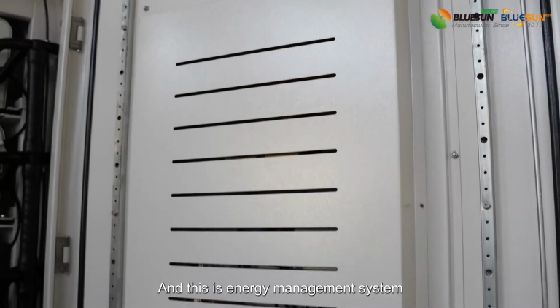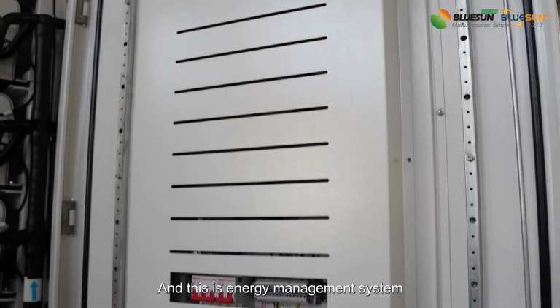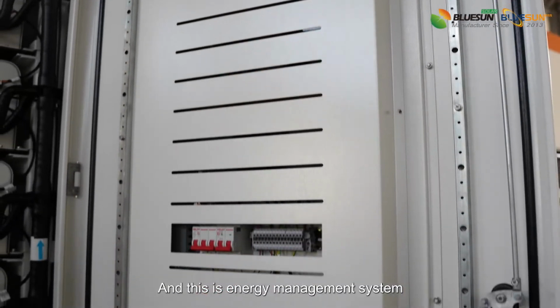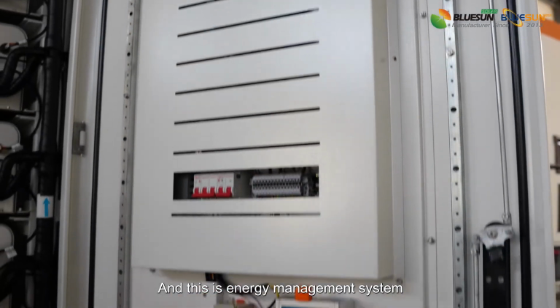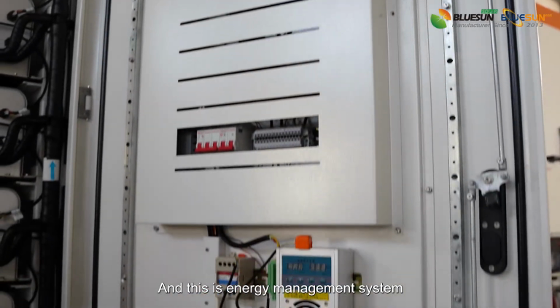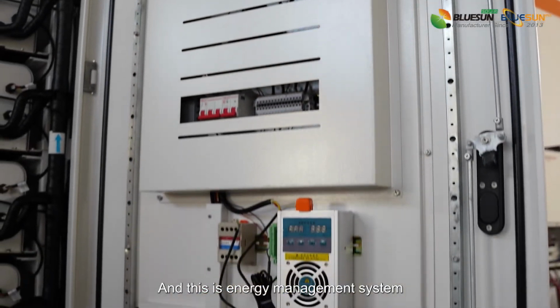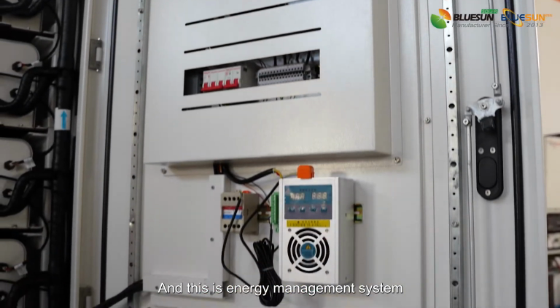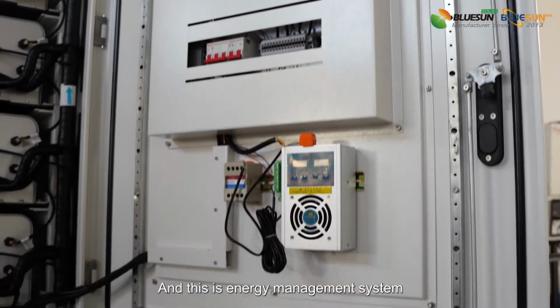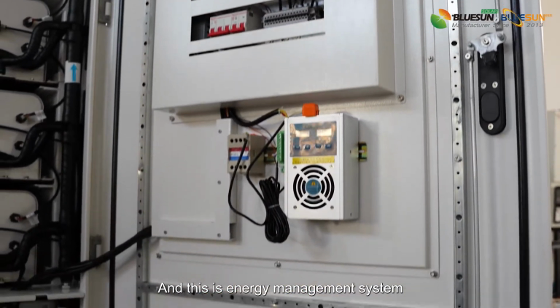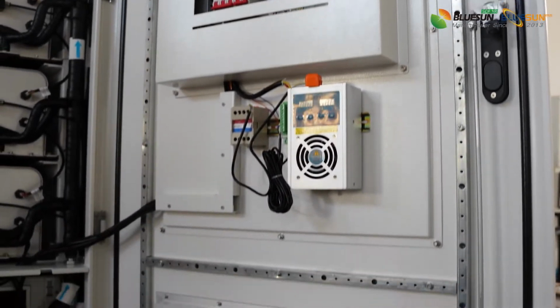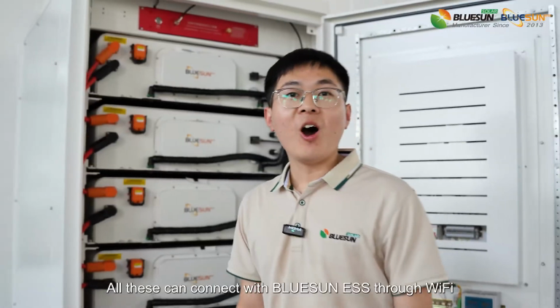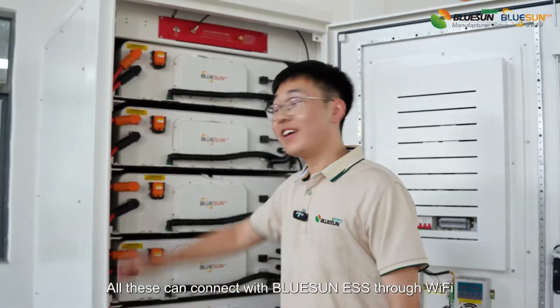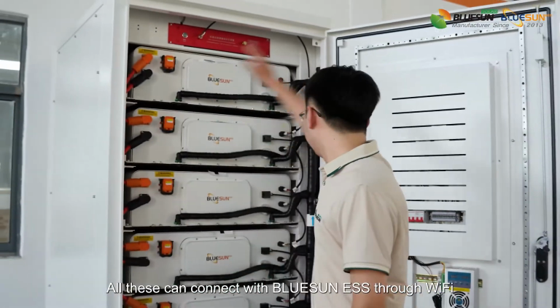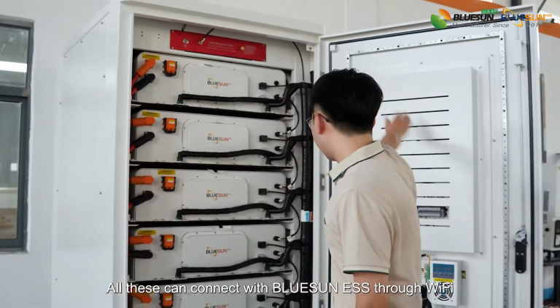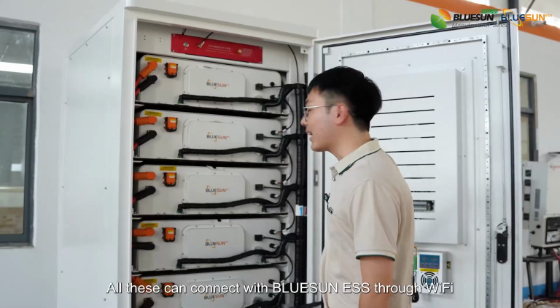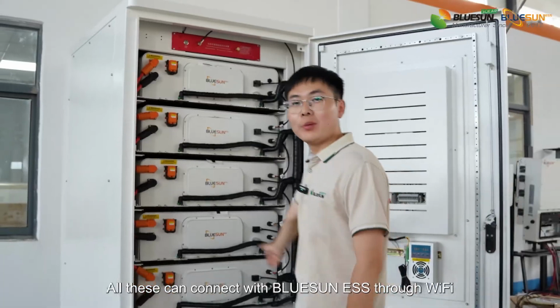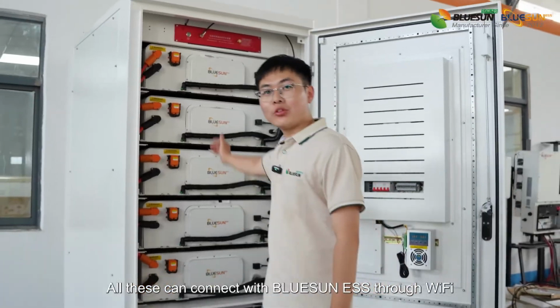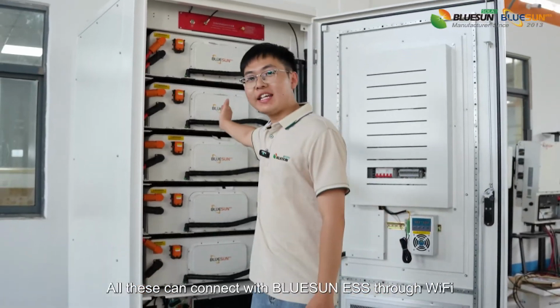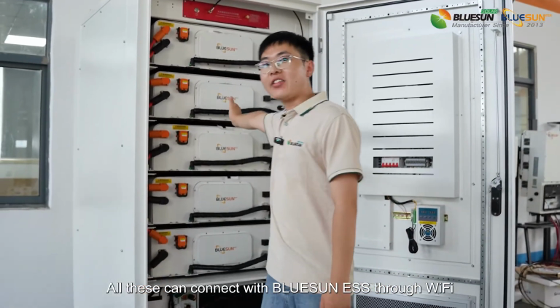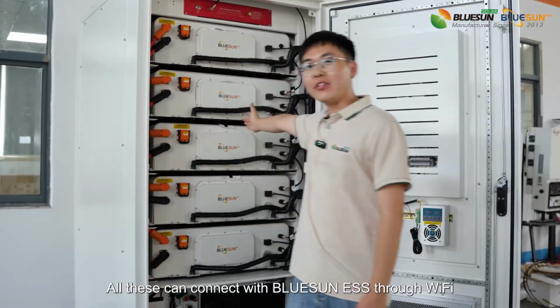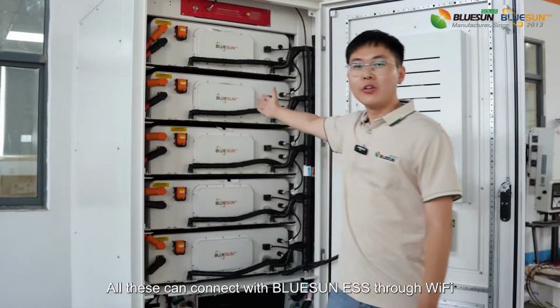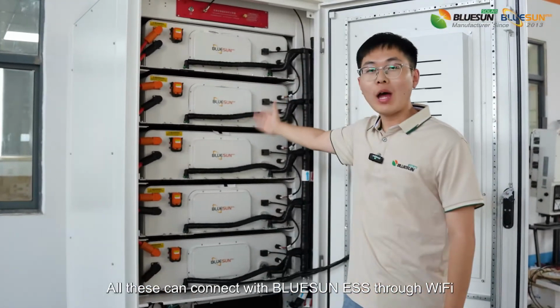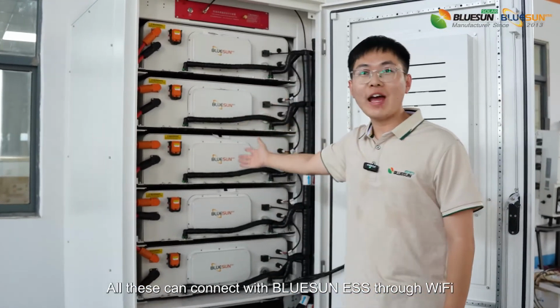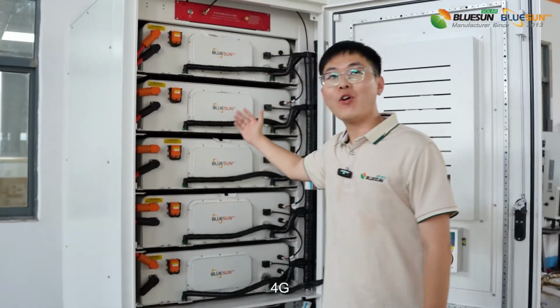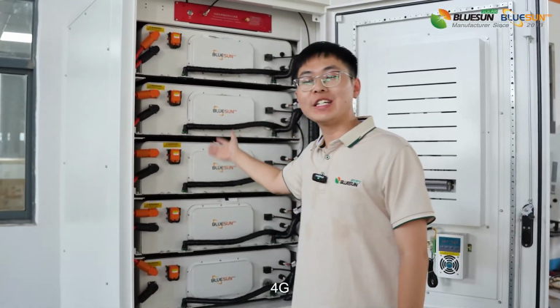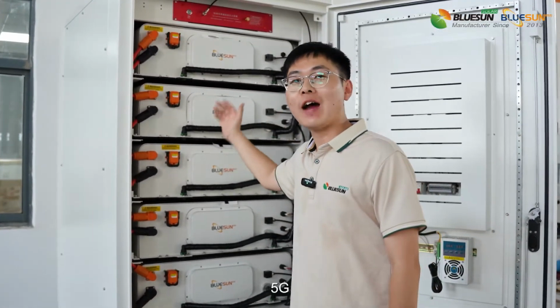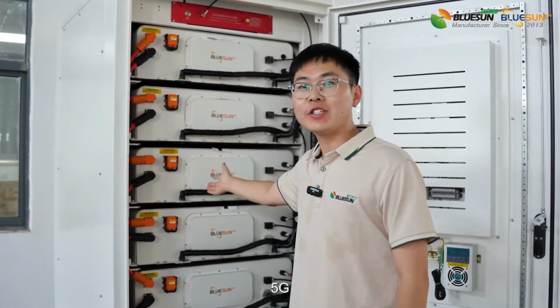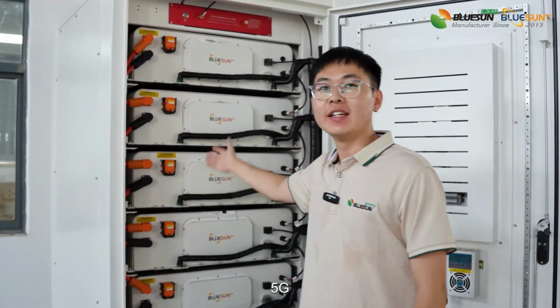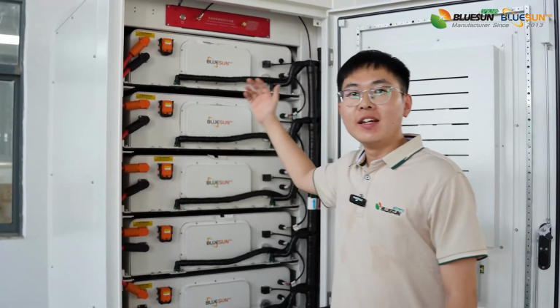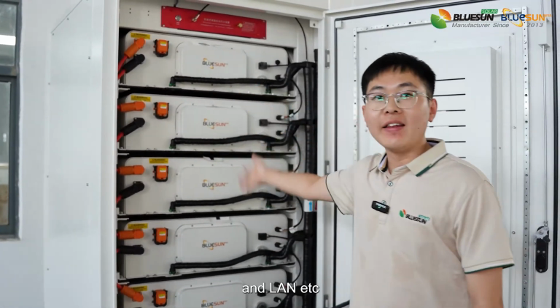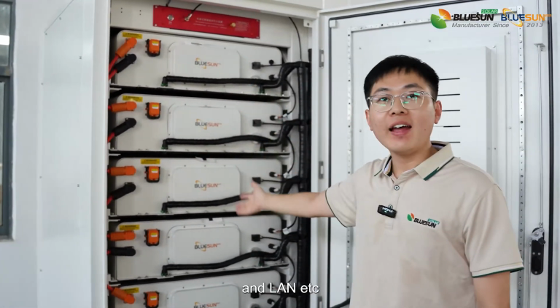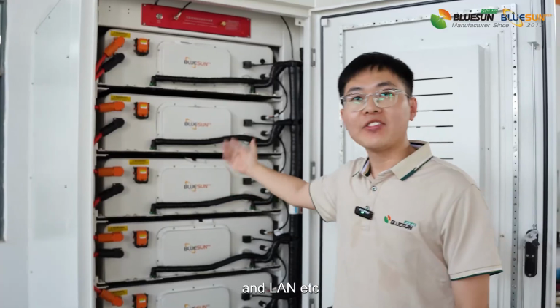And this is the energy management system. All this can connect with Blue Sun ESS via Wi-Fi, 4G, 5G, LAN, etc.